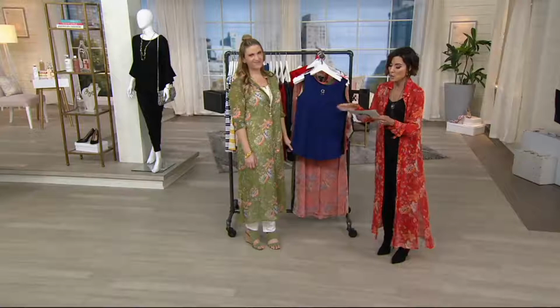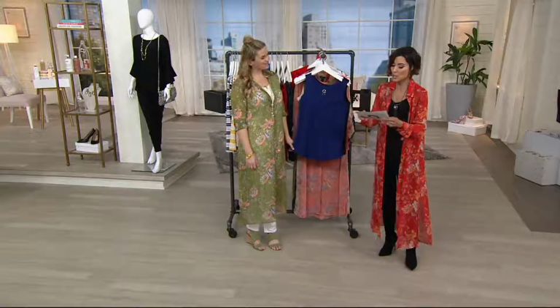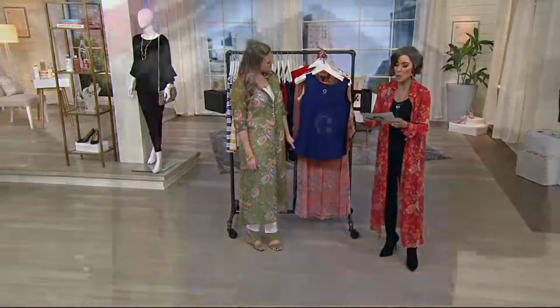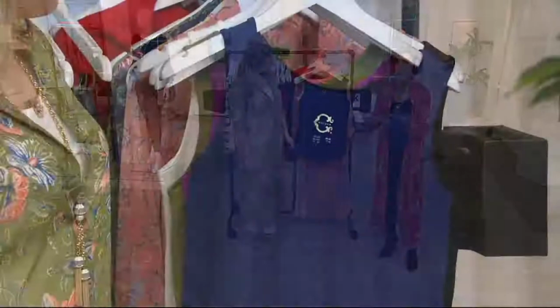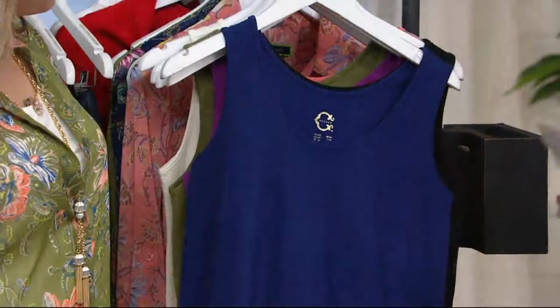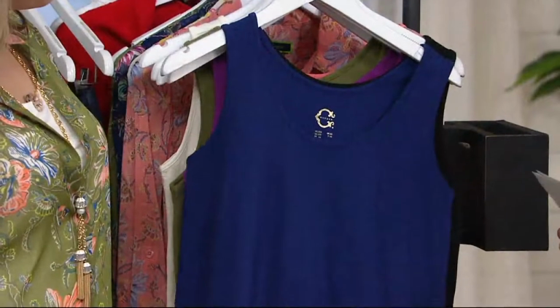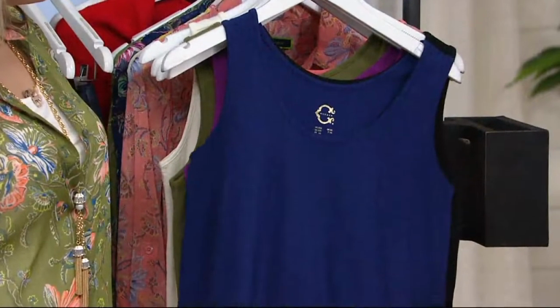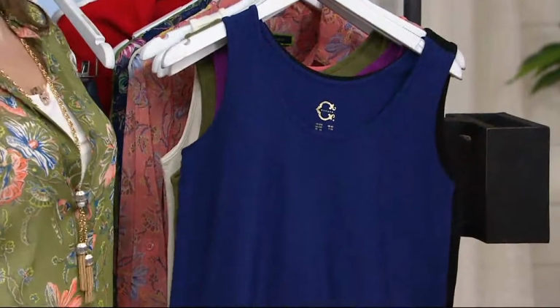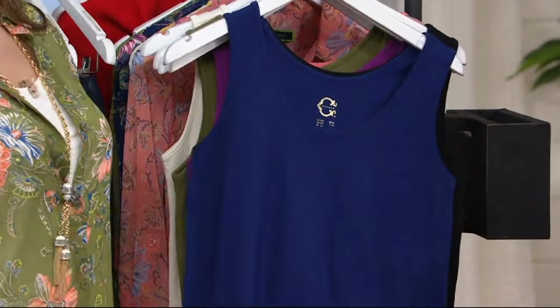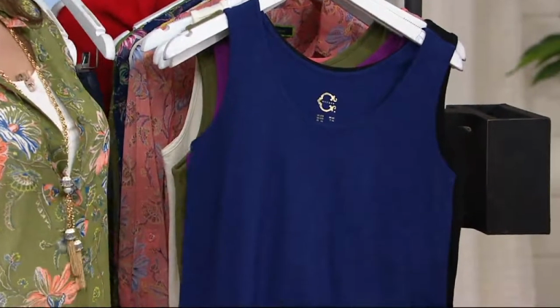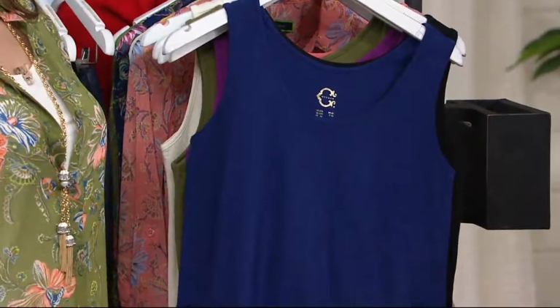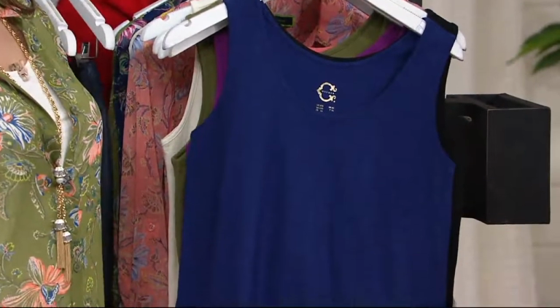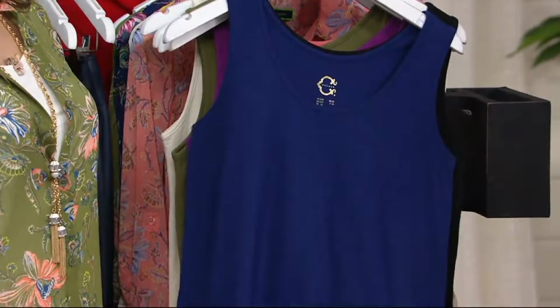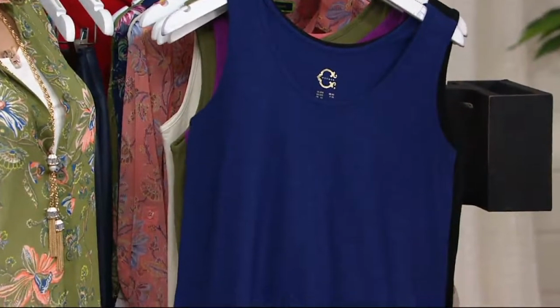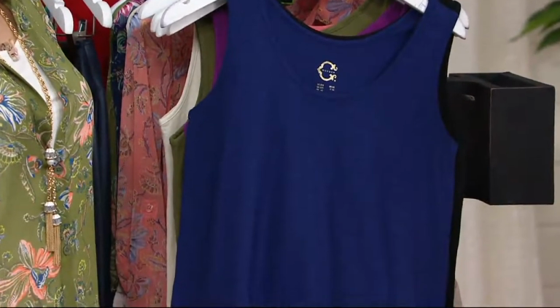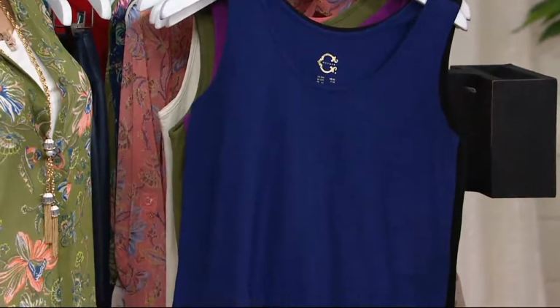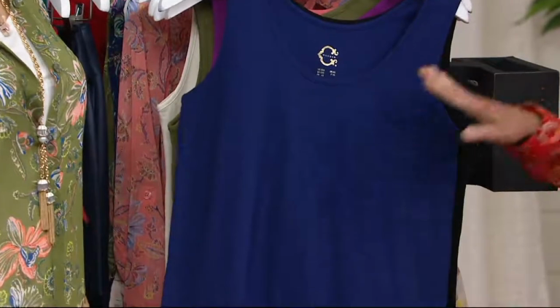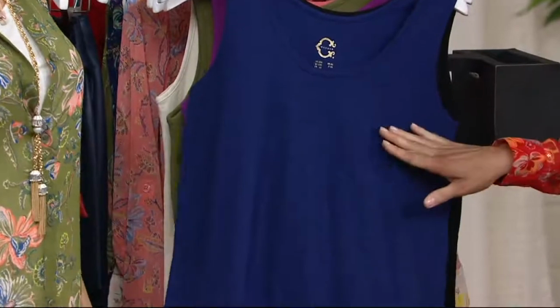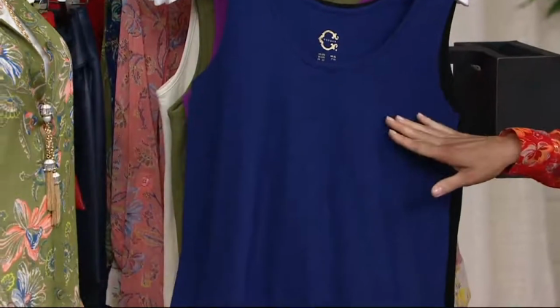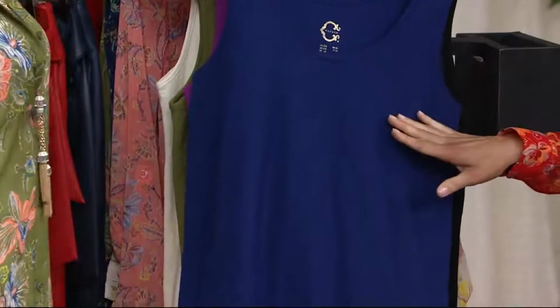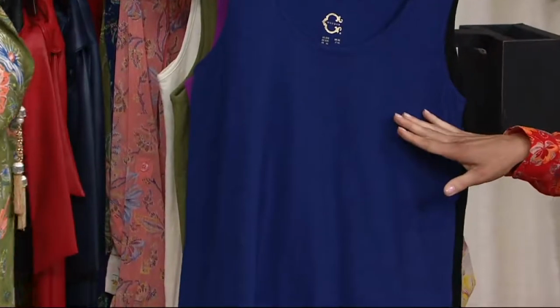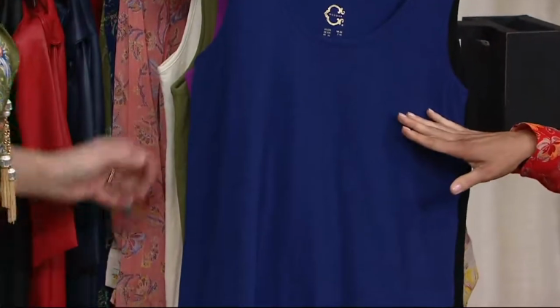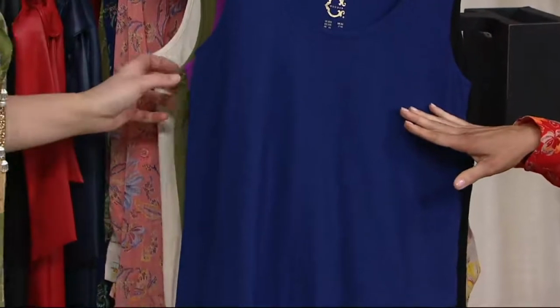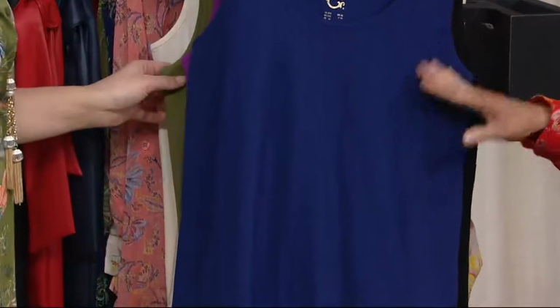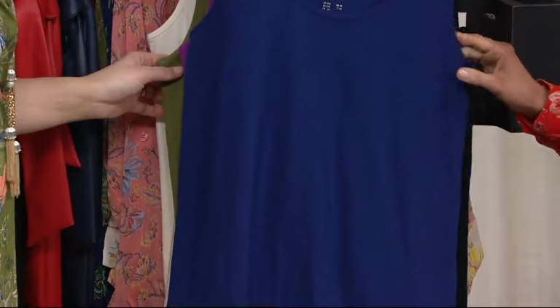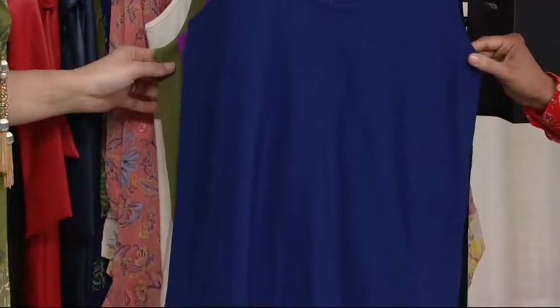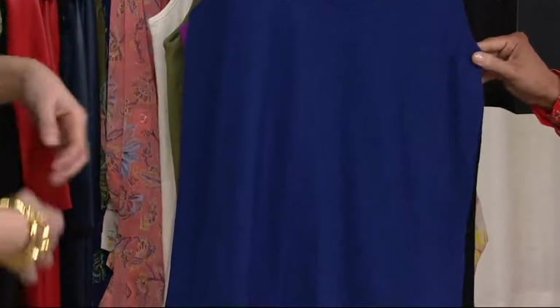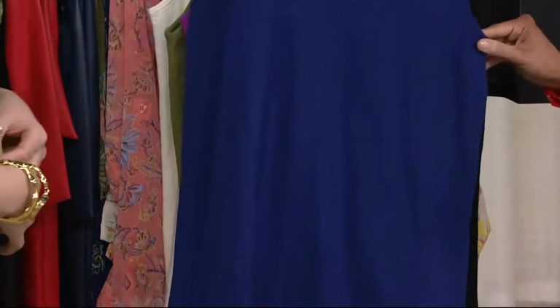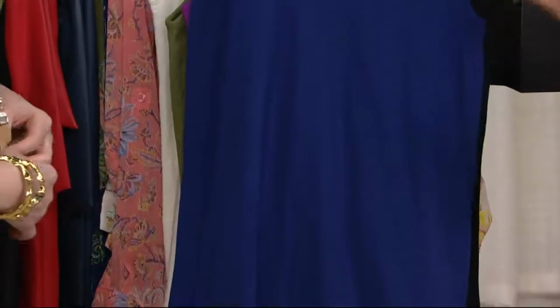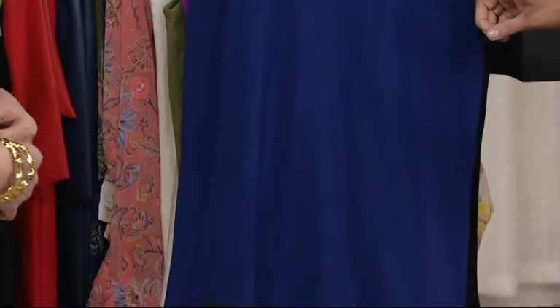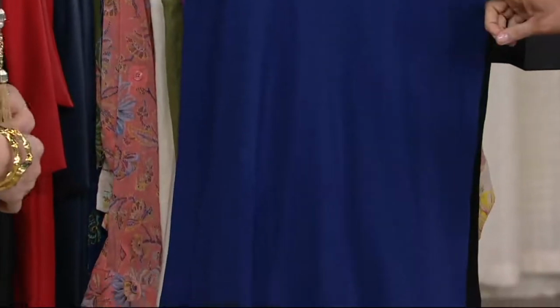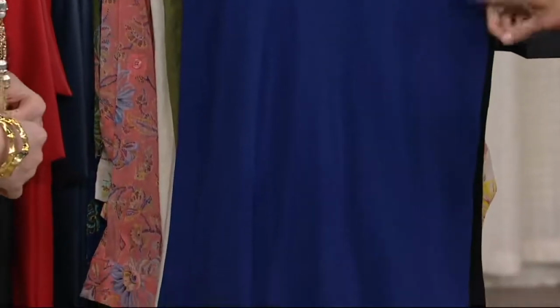This one also is Thrill of the Hunt, because we're sticking with that theme throughout the hour with all special offers. This one's $17 when it used to be $27. It has an easy pay of eight and change, and here are your color choices.